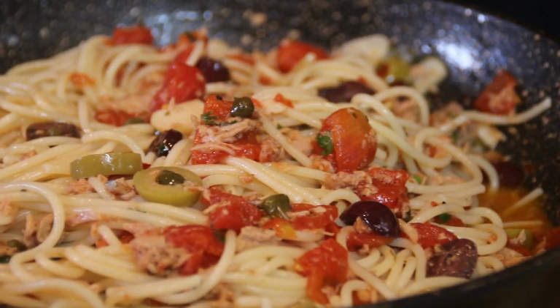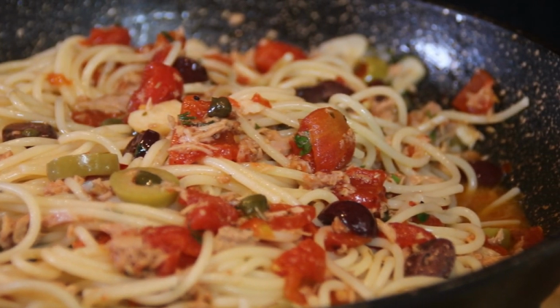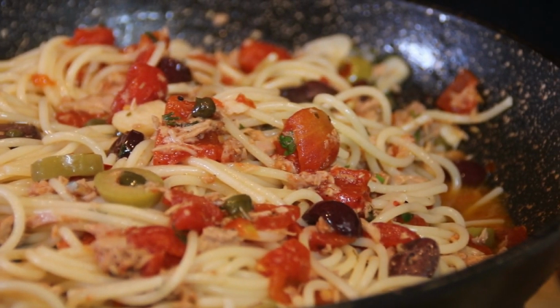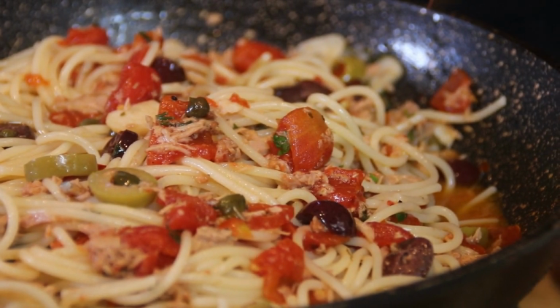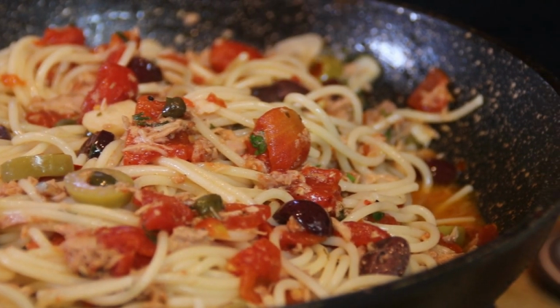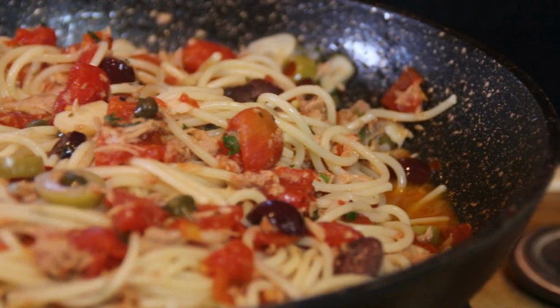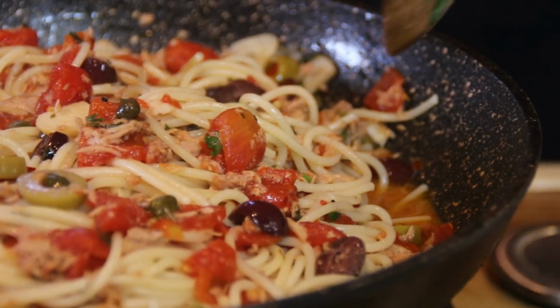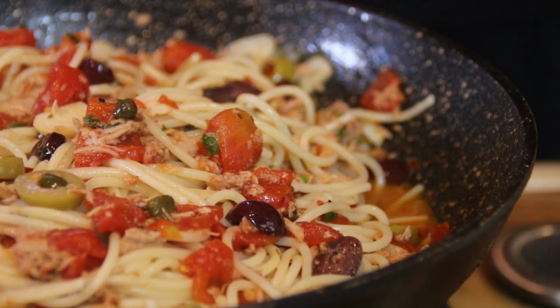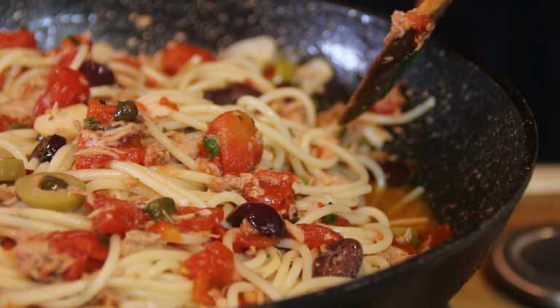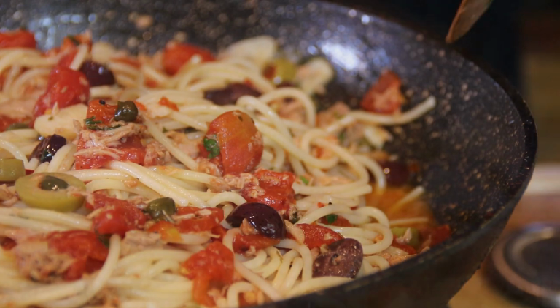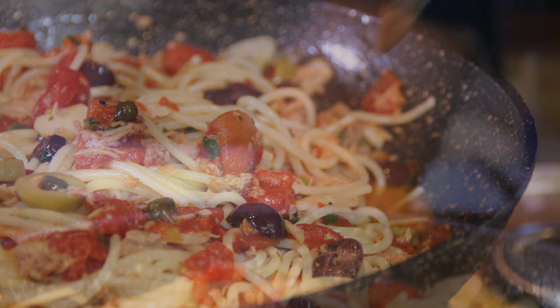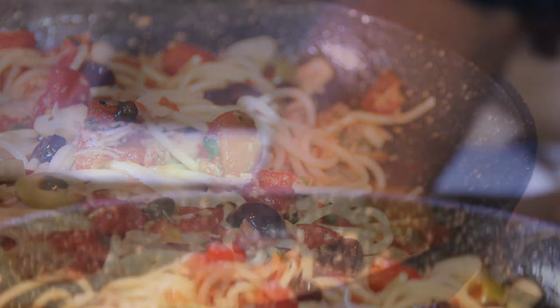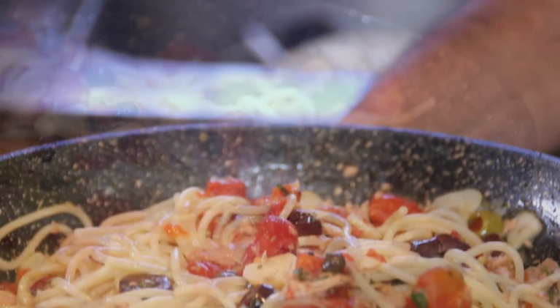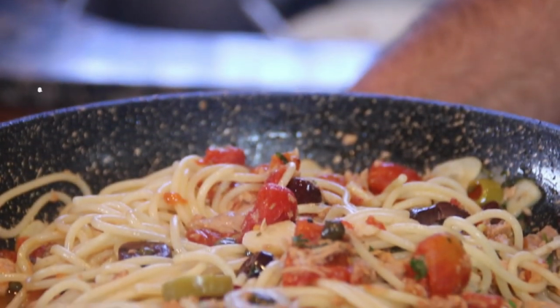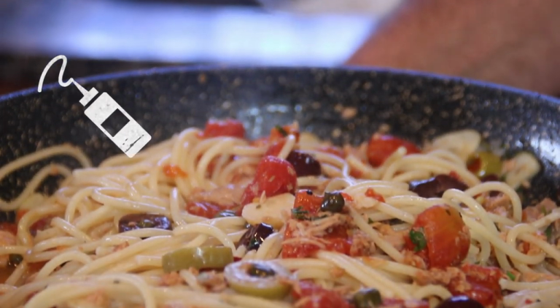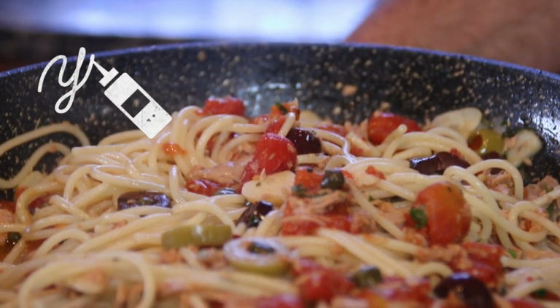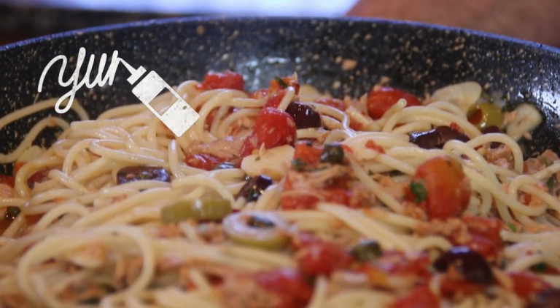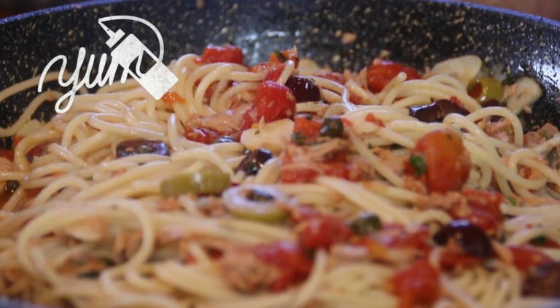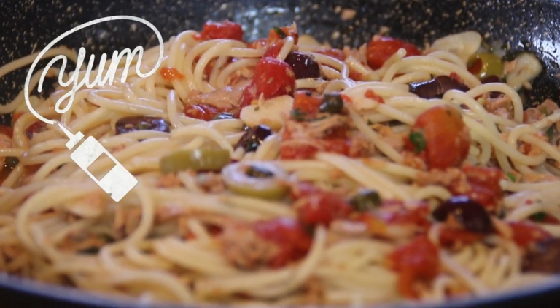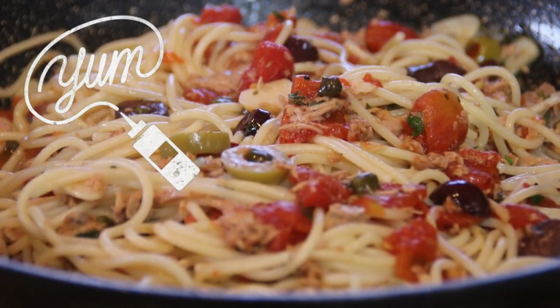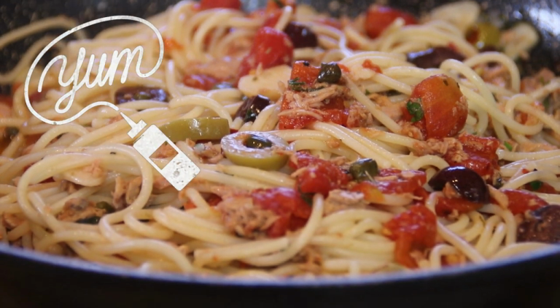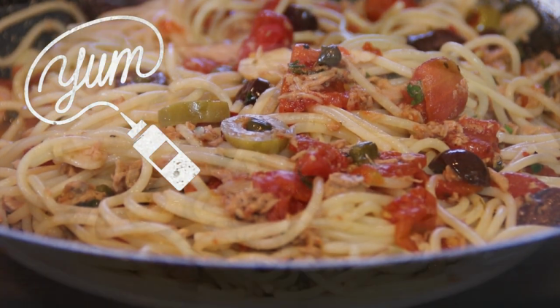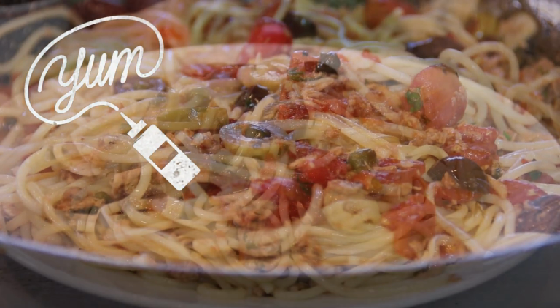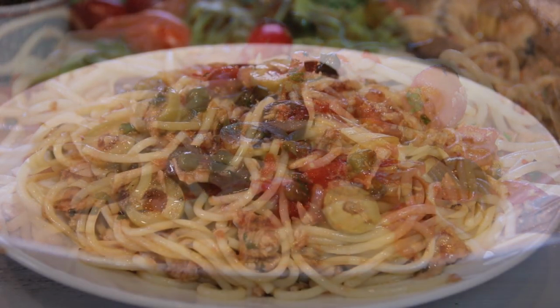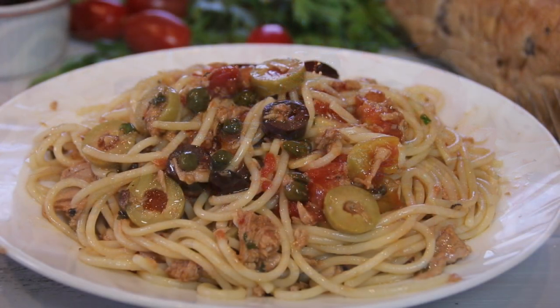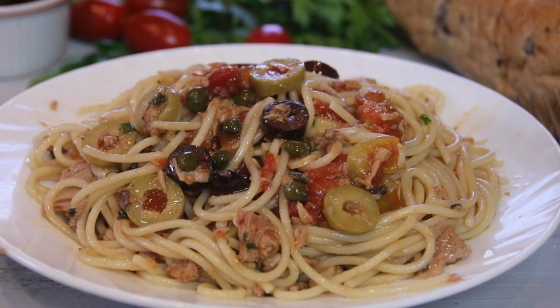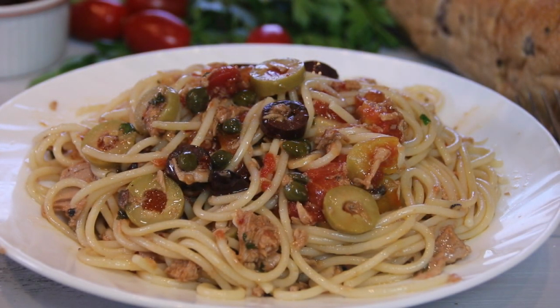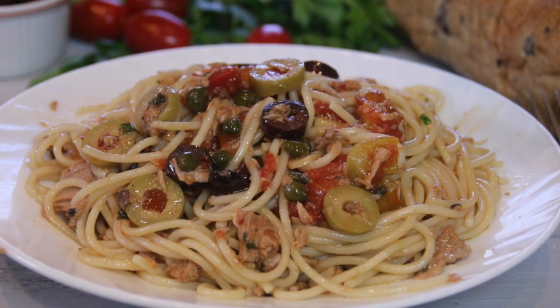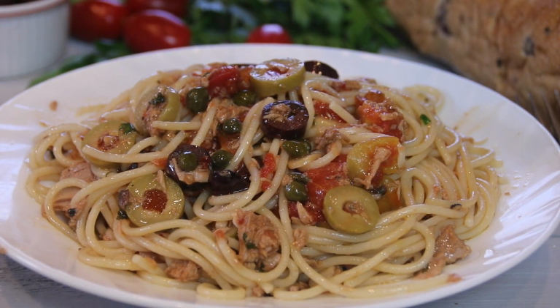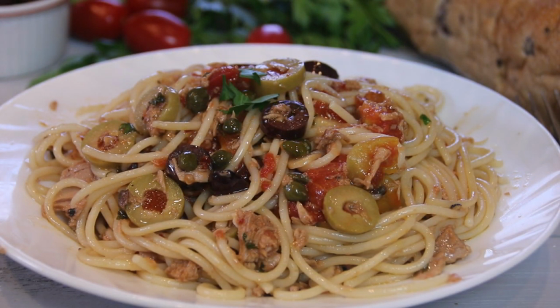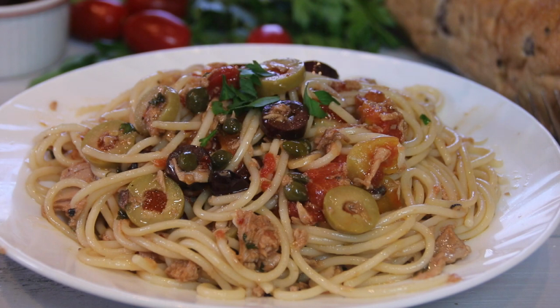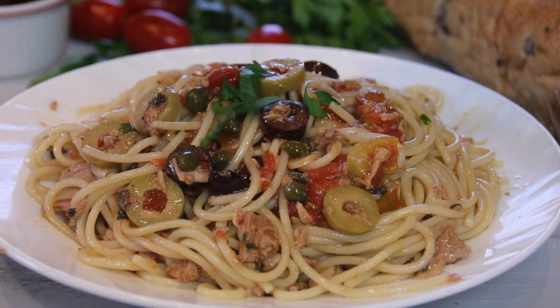And there you have it guys — our simple, easy, and delicious Tuna Puttanesca. Simply divine. I'll just go ahead and garnish this up with a bit more parsley.